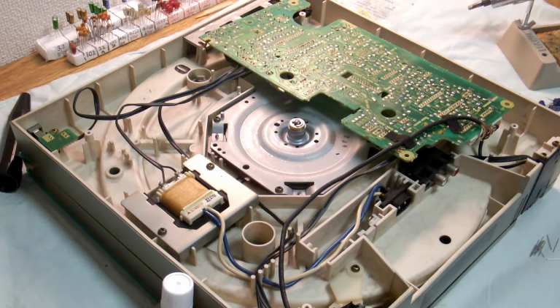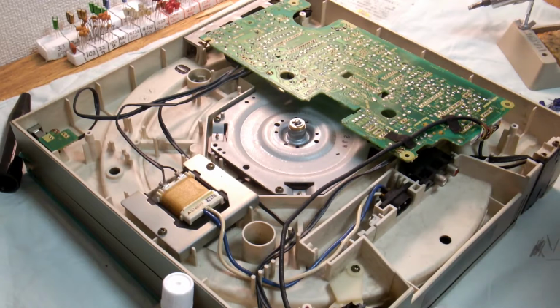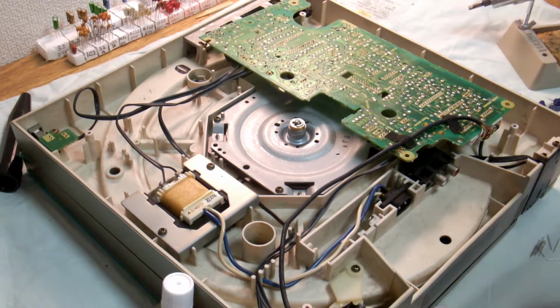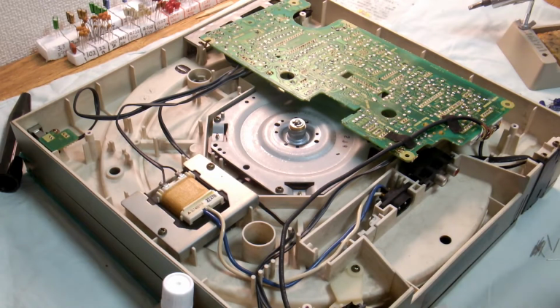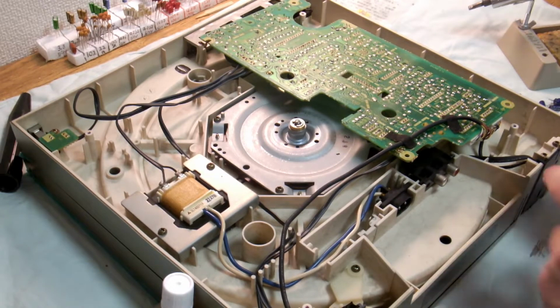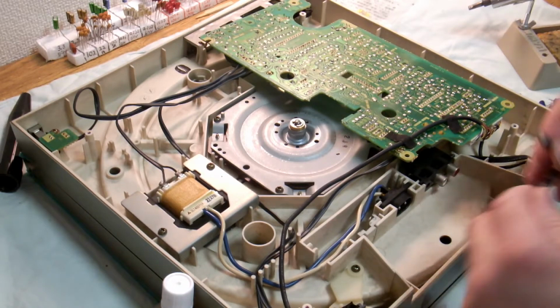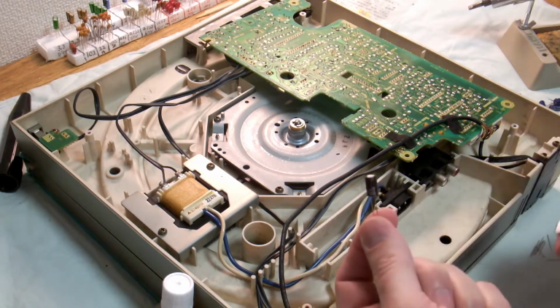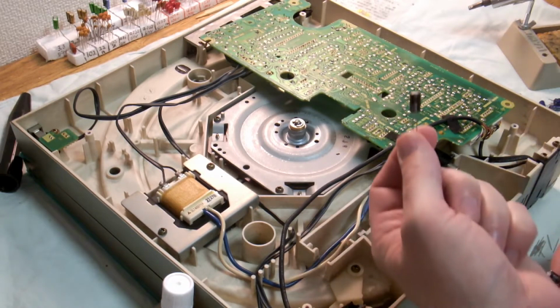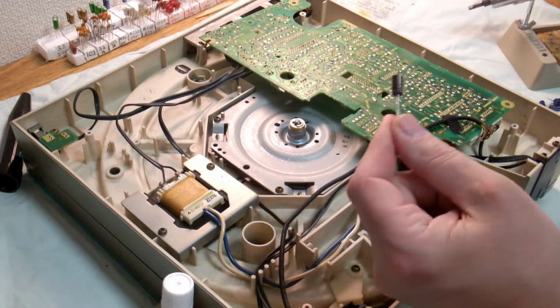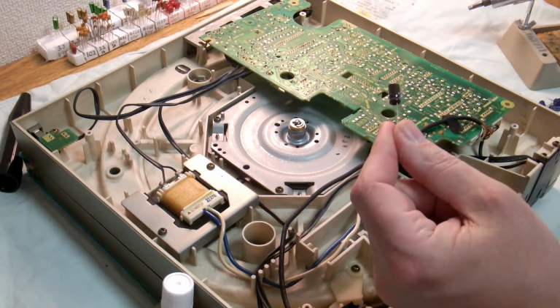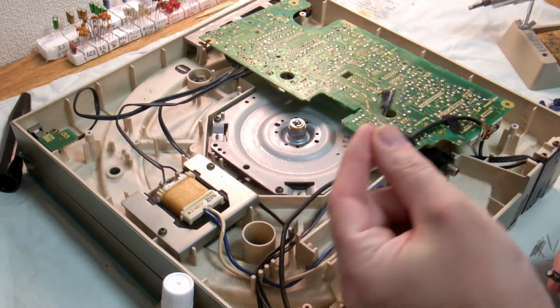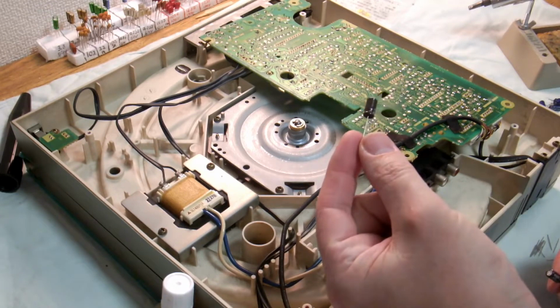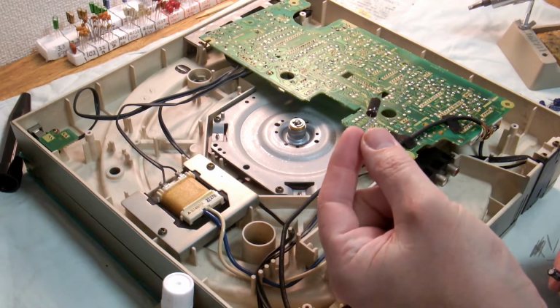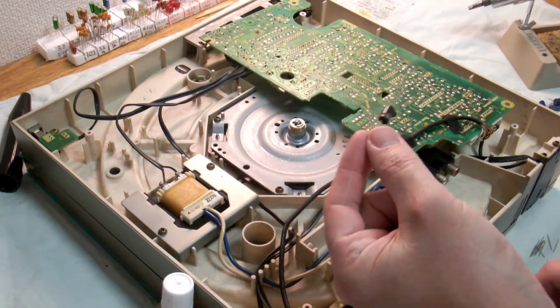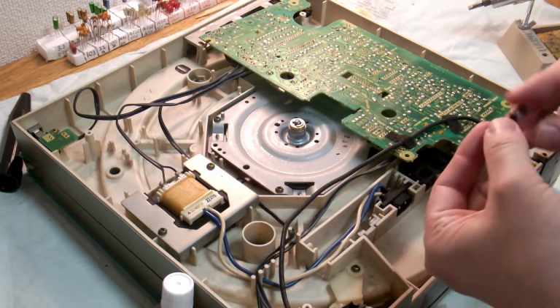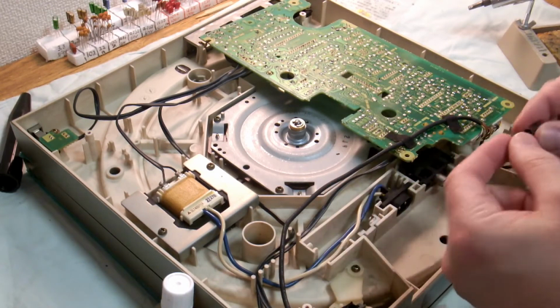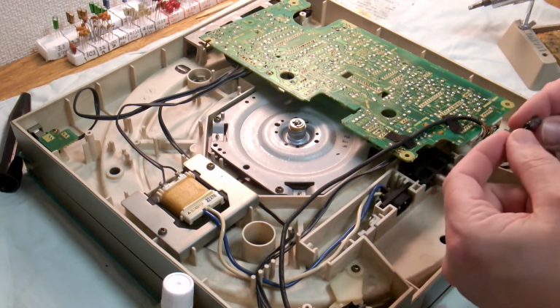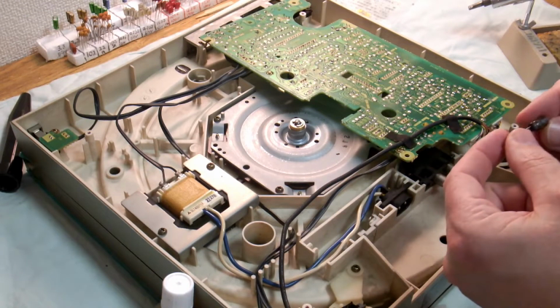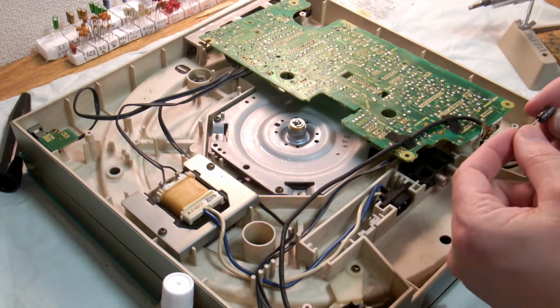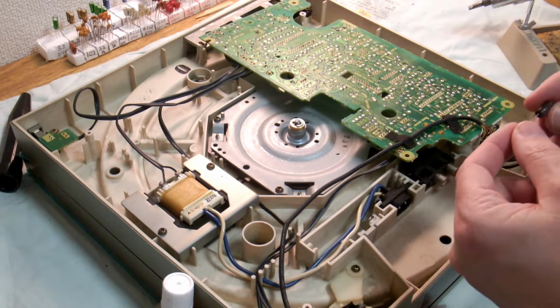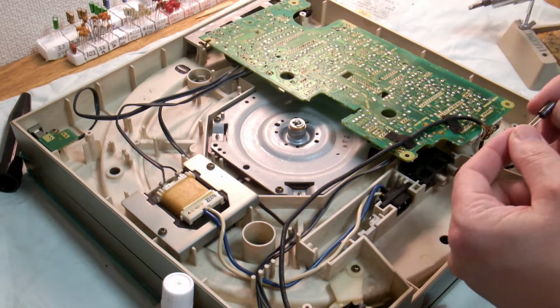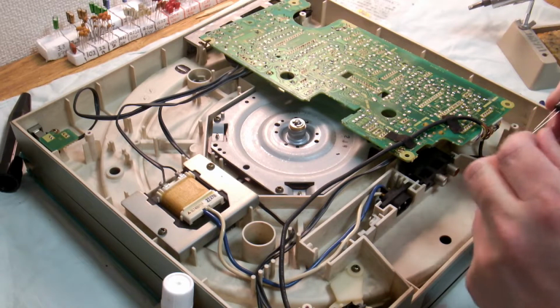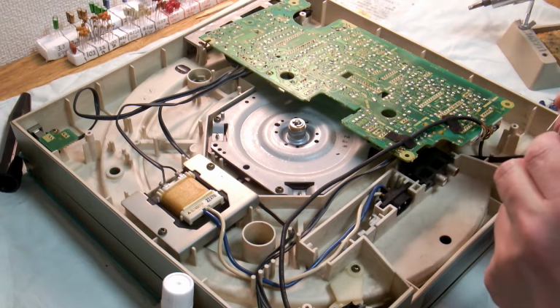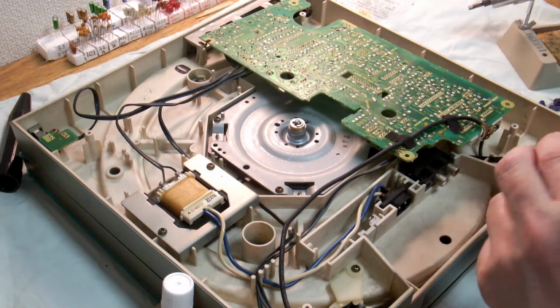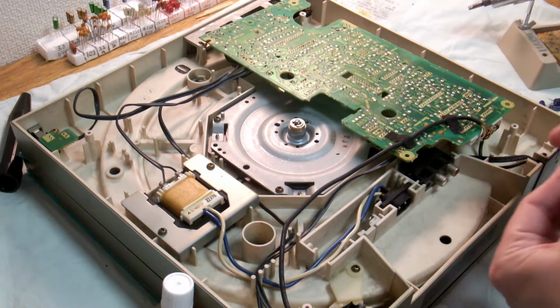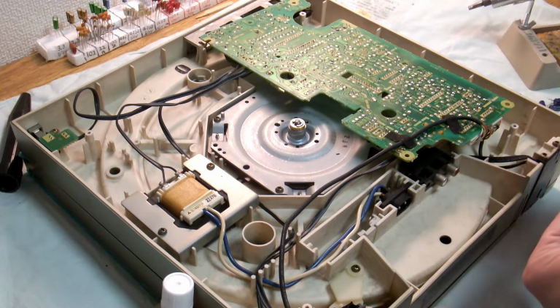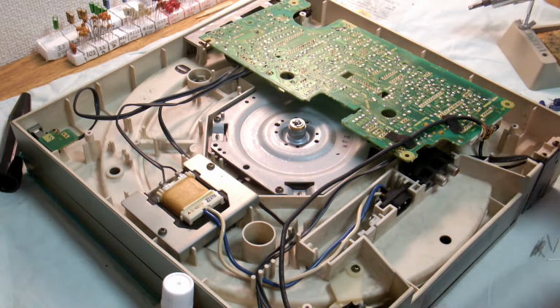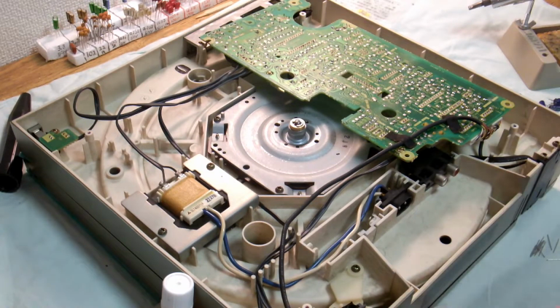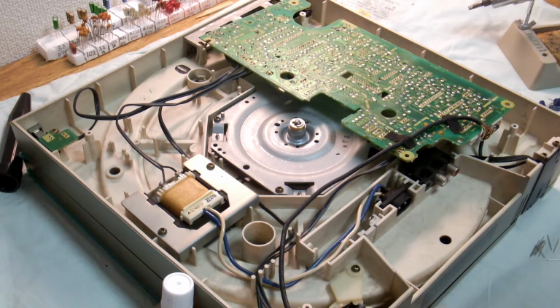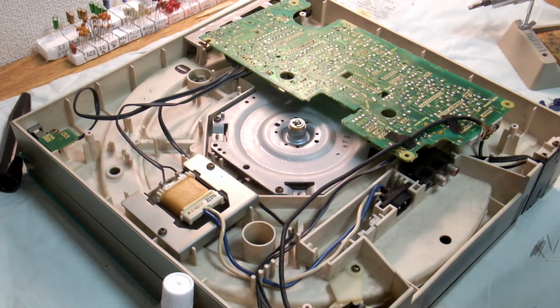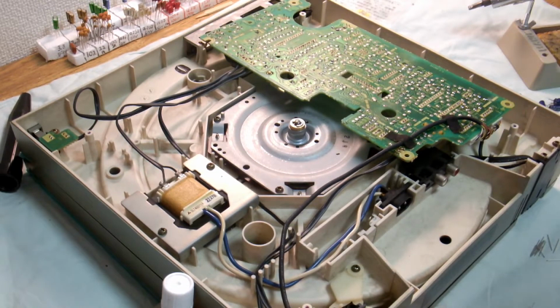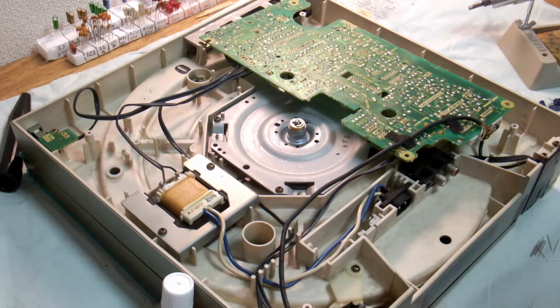I'm back. I managed to get some of the right capacitors — some nice little bipolars. These are, I think, slightly higher rated, 105 degree. So let's stick them in.